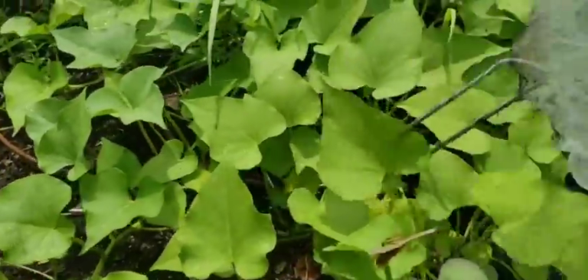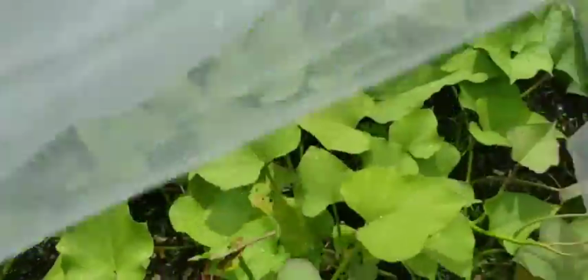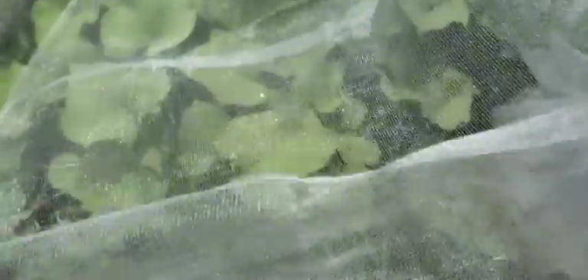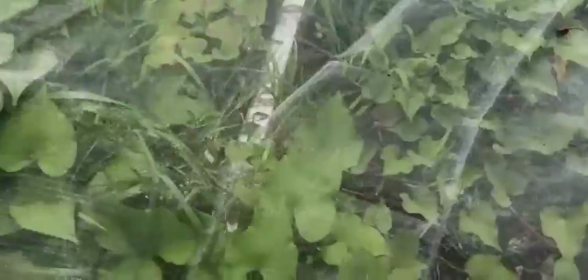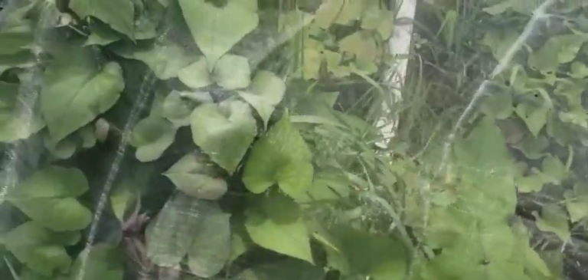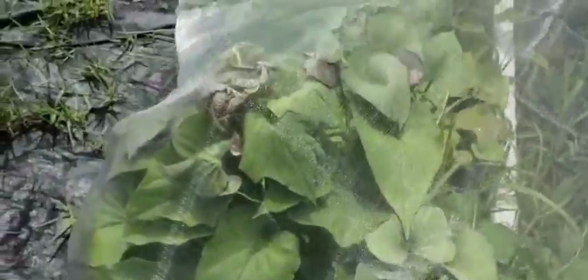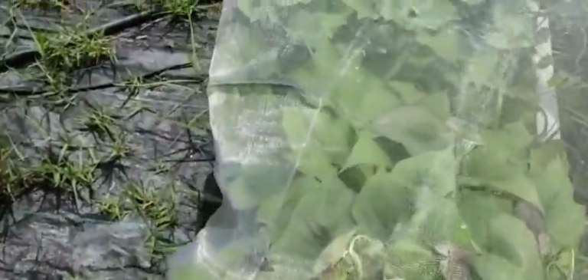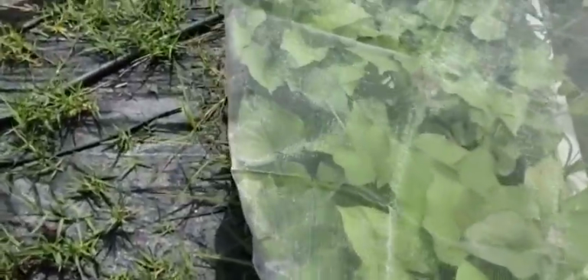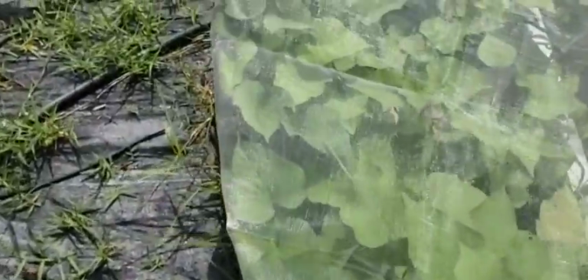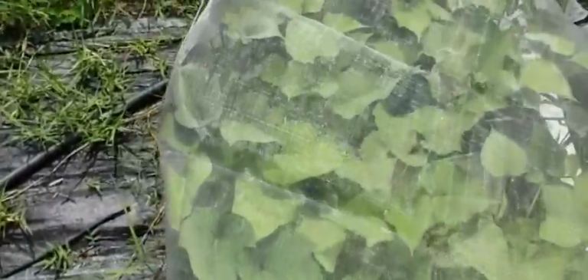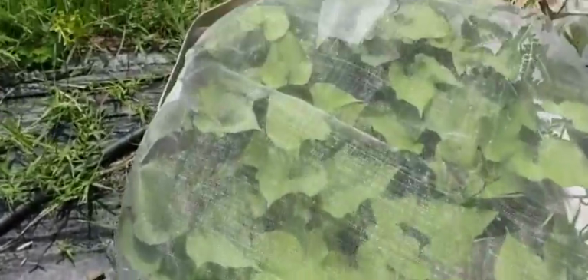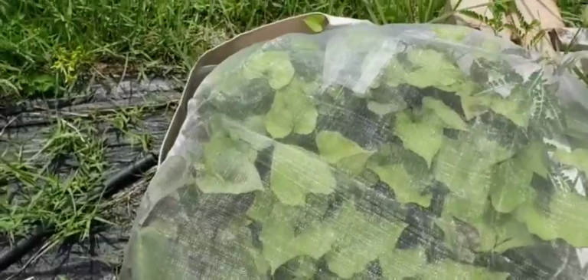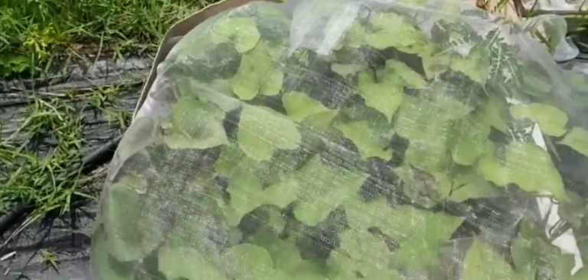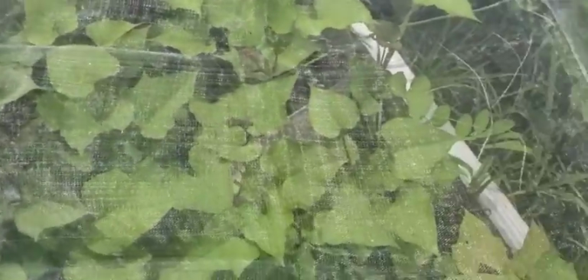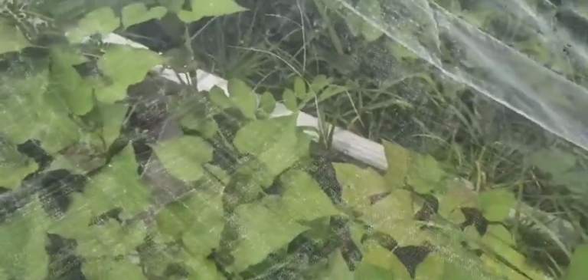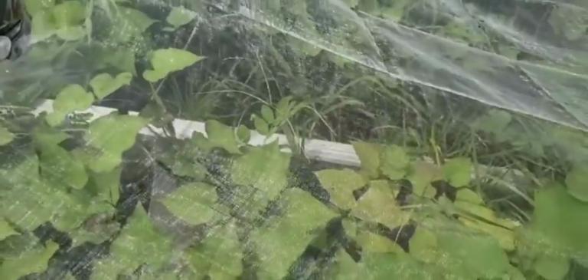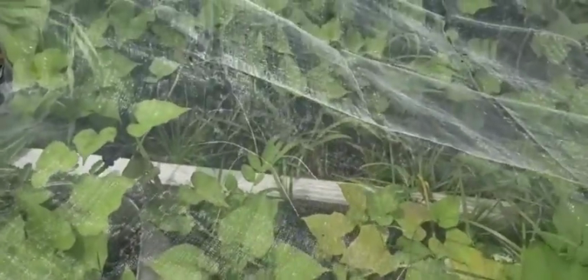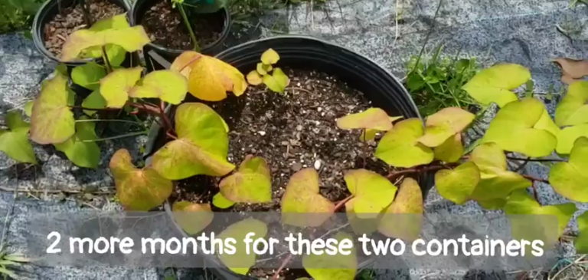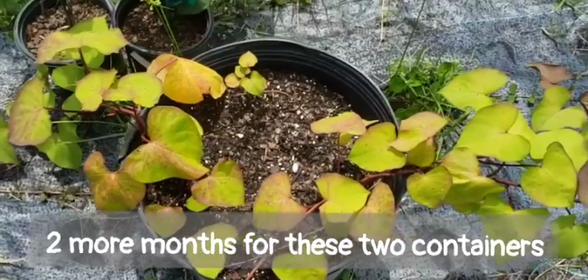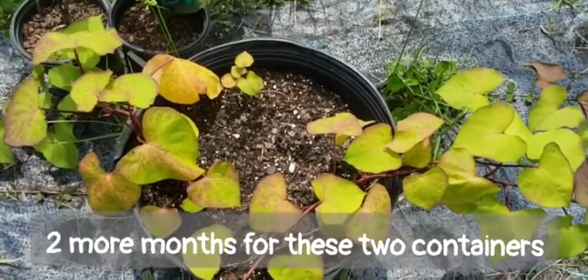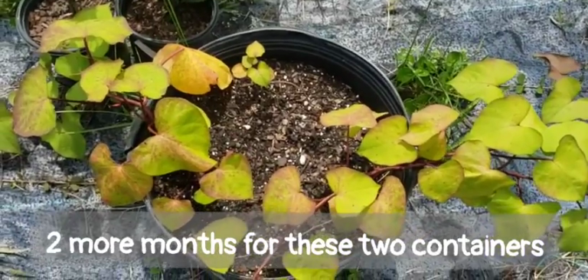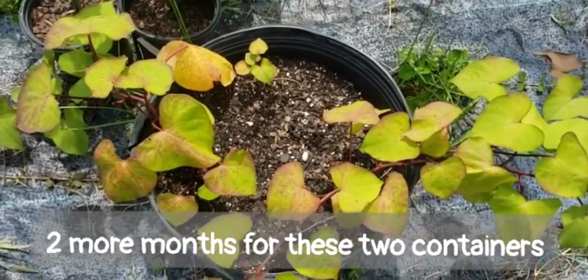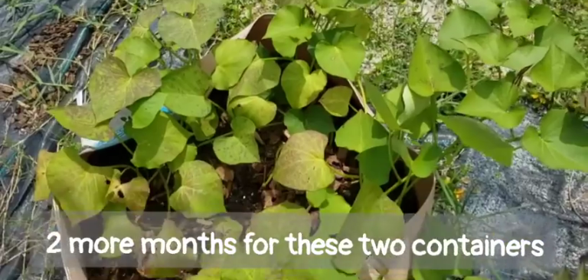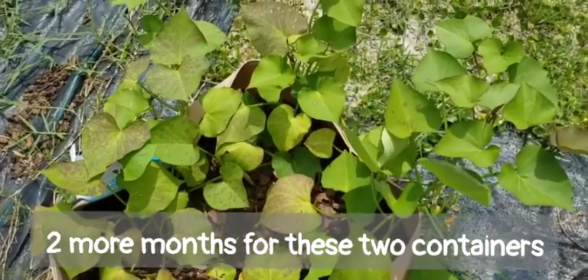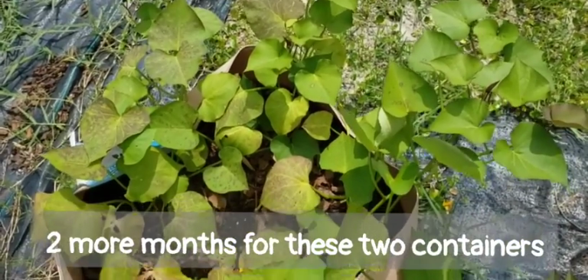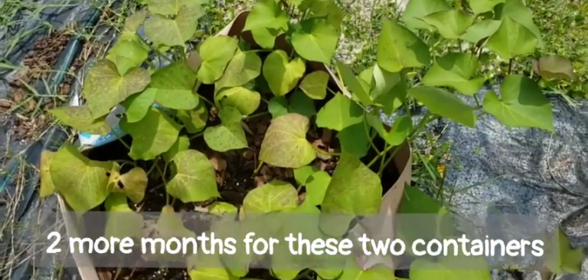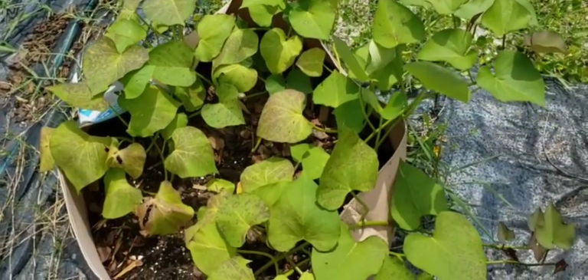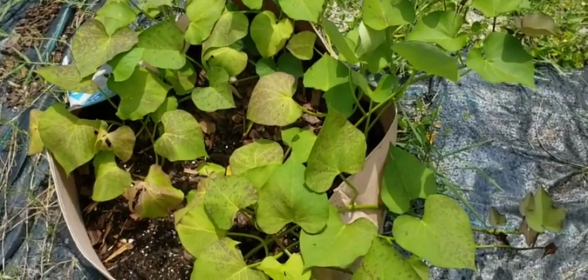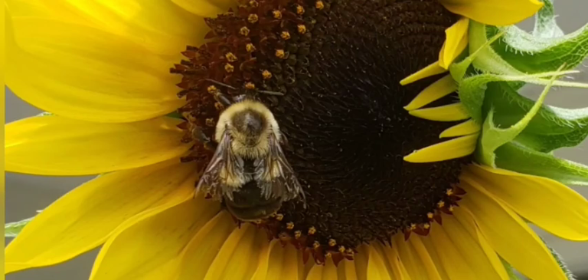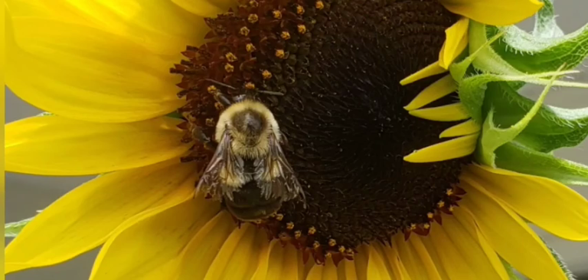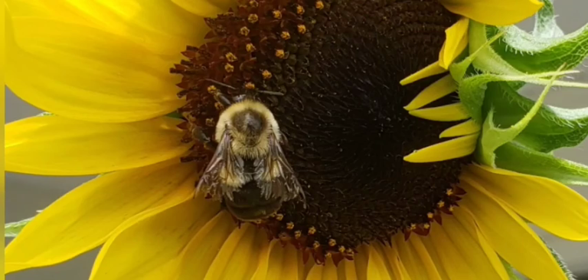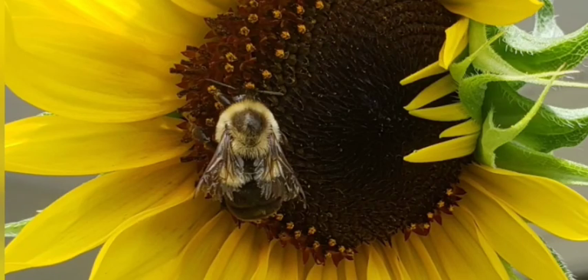Cover them back up. Good — even their containers look great. How are your sweet potatoes looking? I hope you're having great success with them. Thank you for watching. Bye!